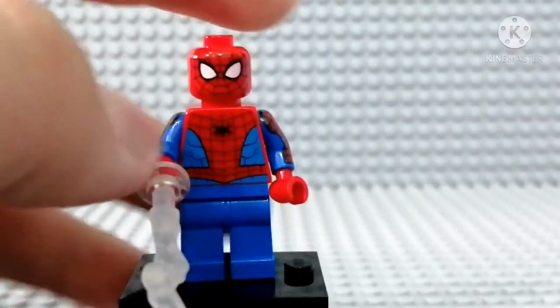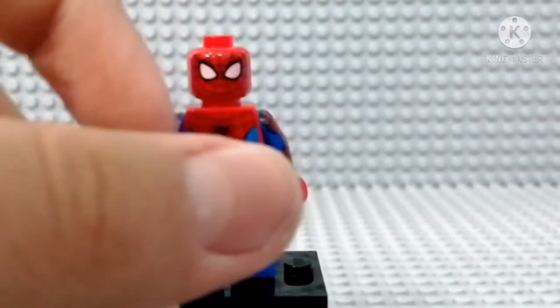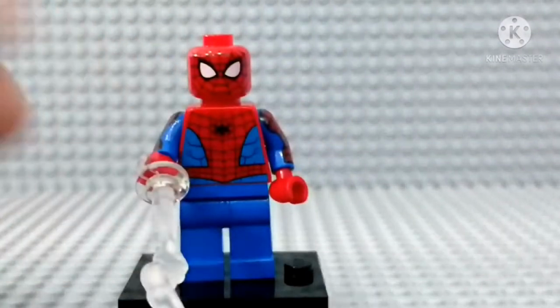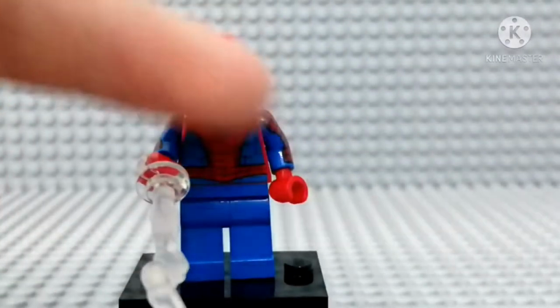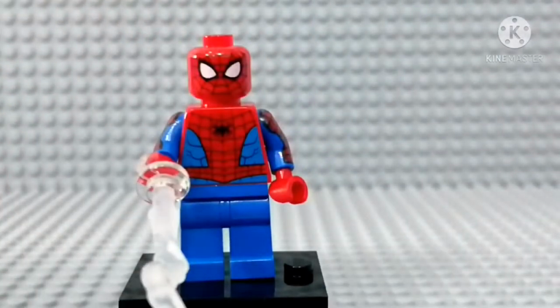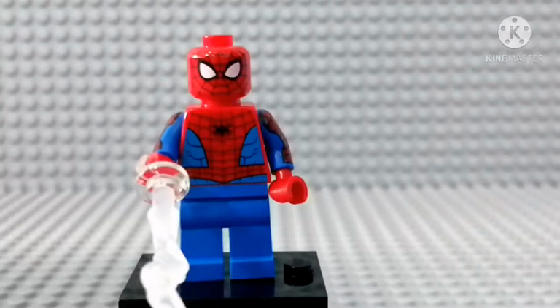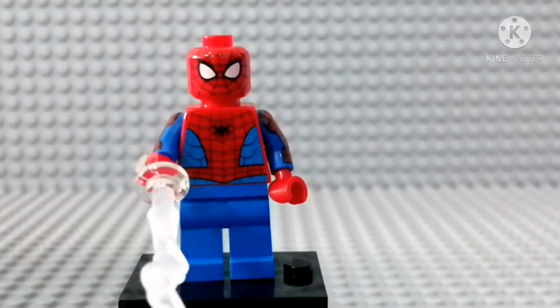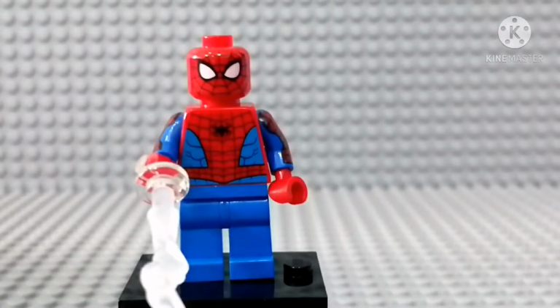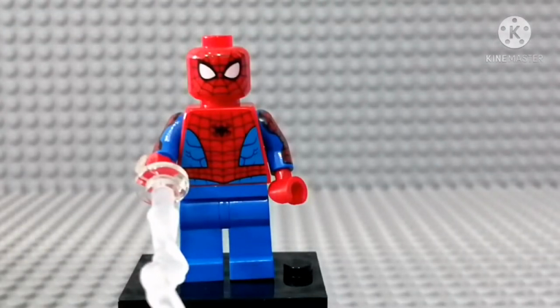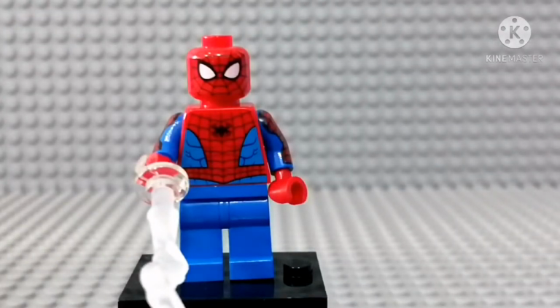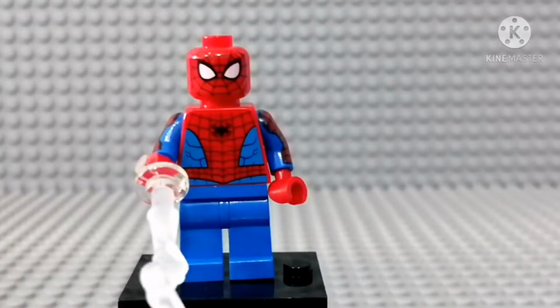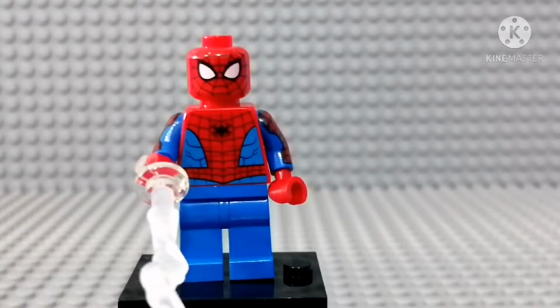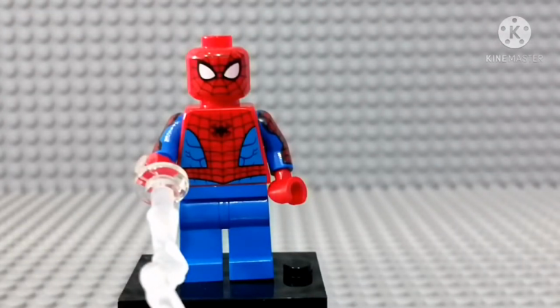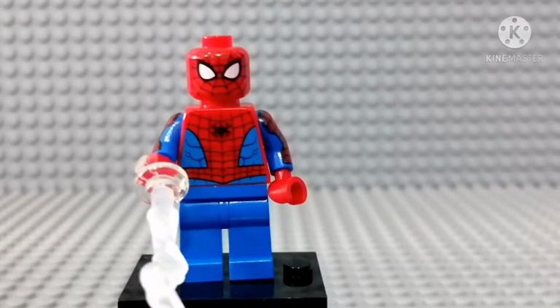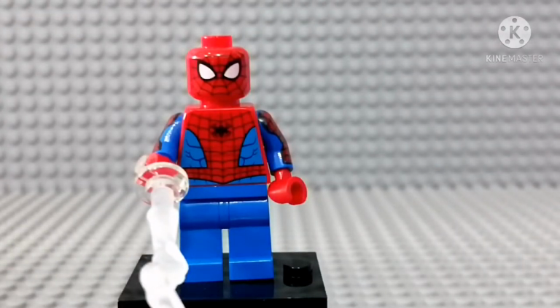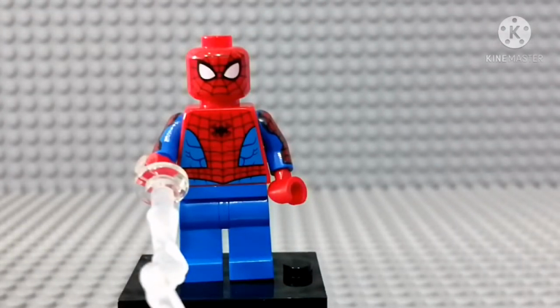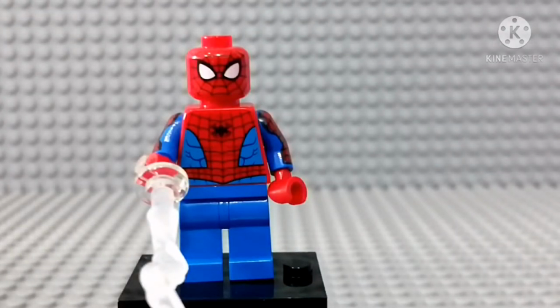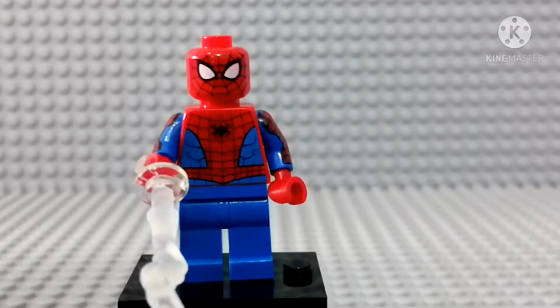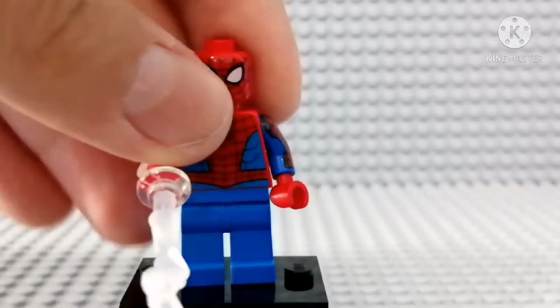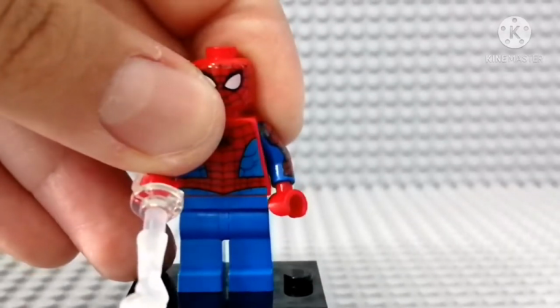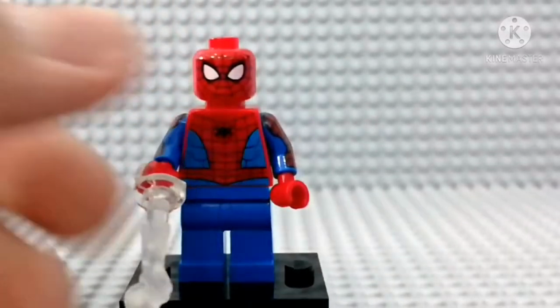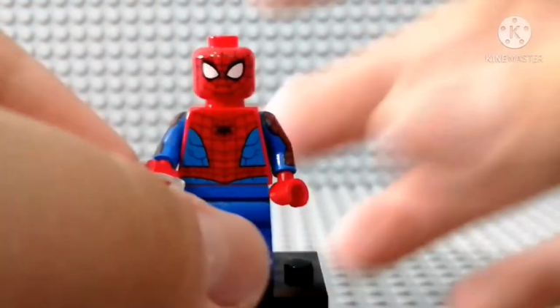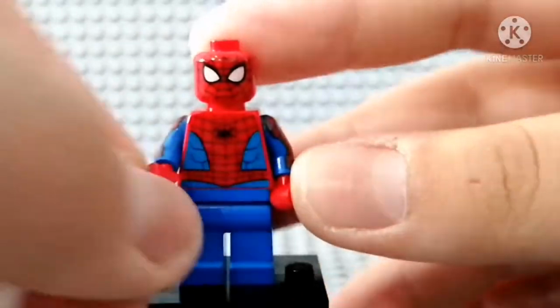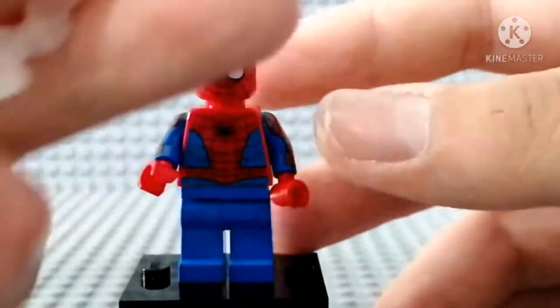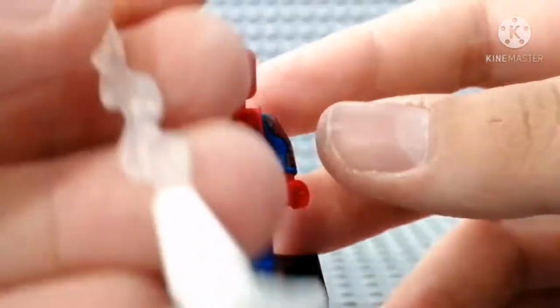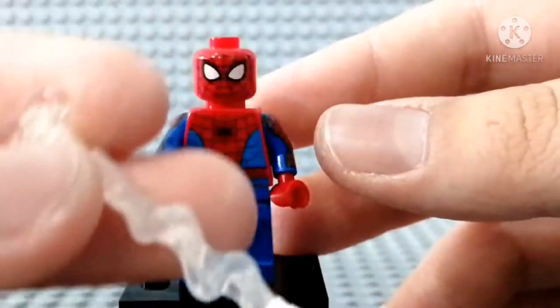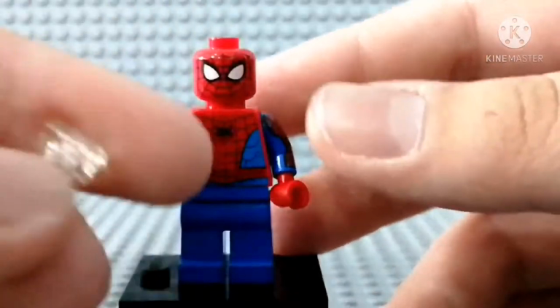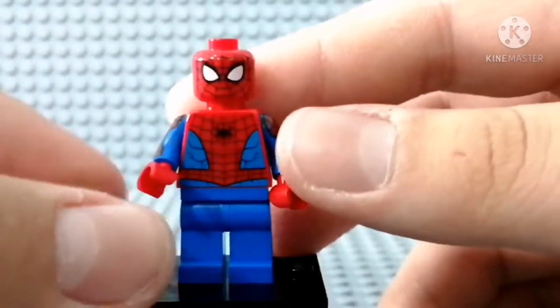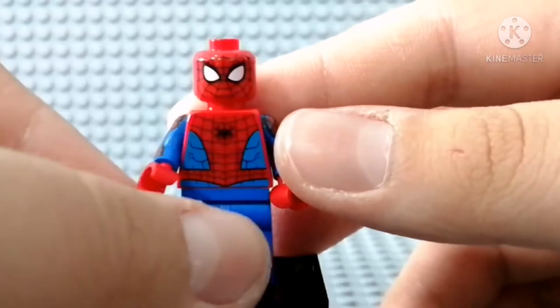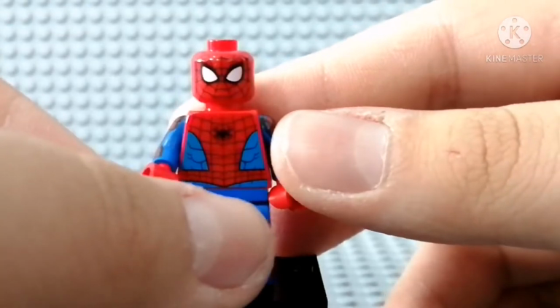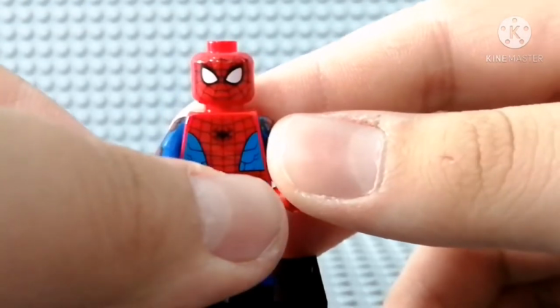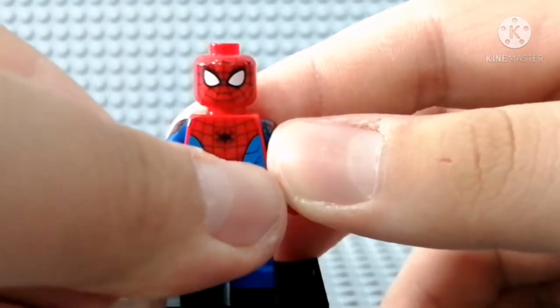It's really good. The face print is new for 2021, and the torso print is new as well. Sadly, no leg printing, but no problem. He comes with a web shooter piece, which looks really good.